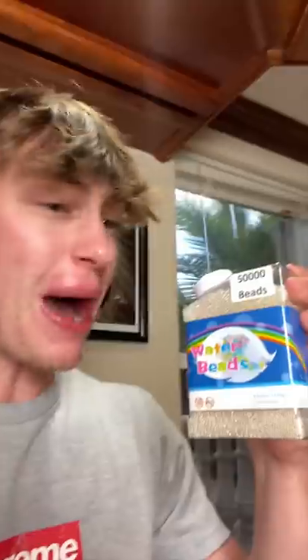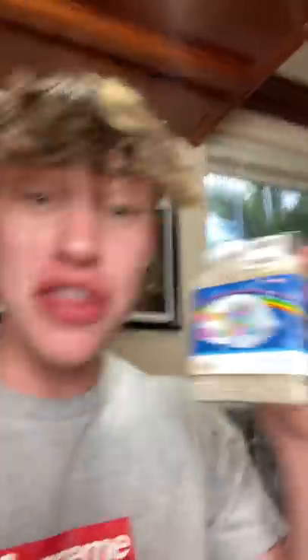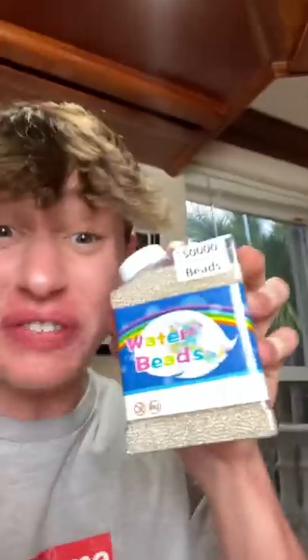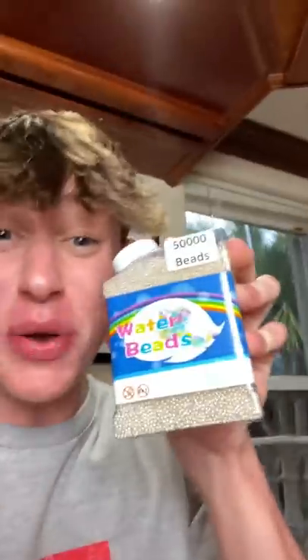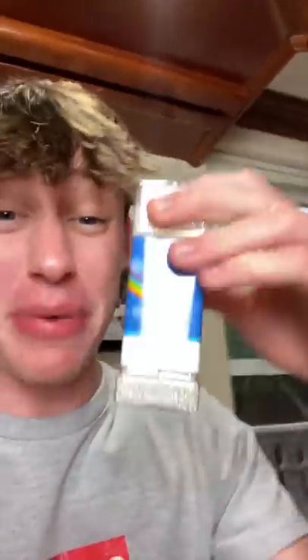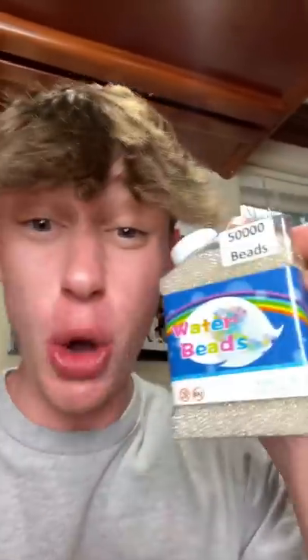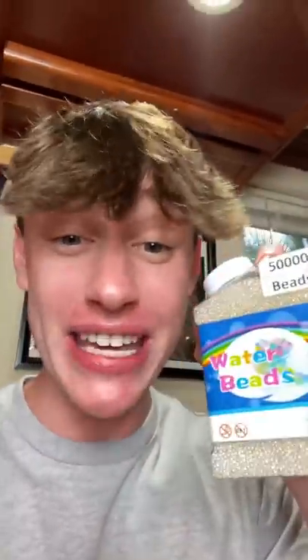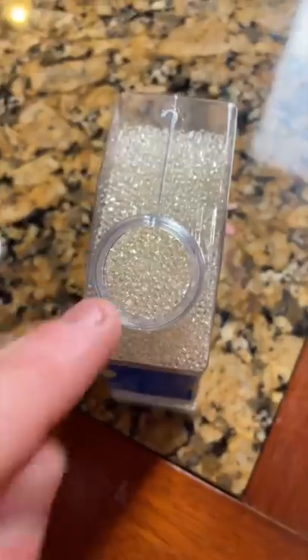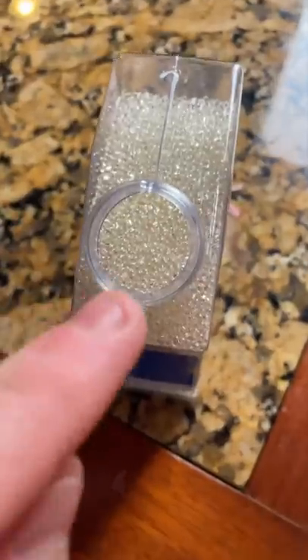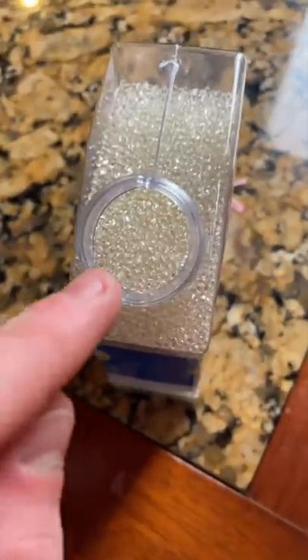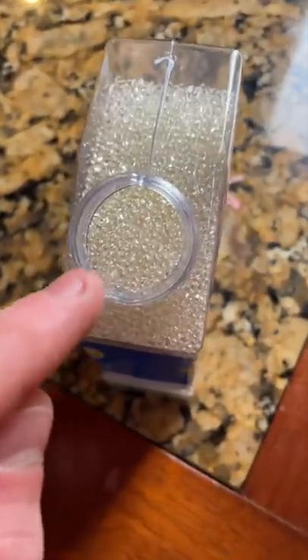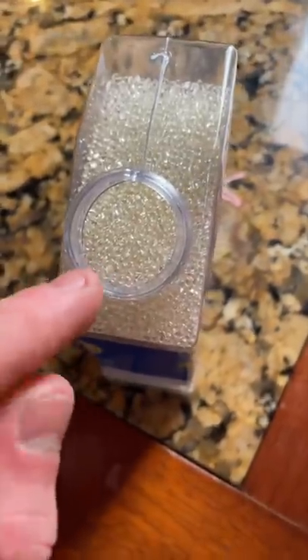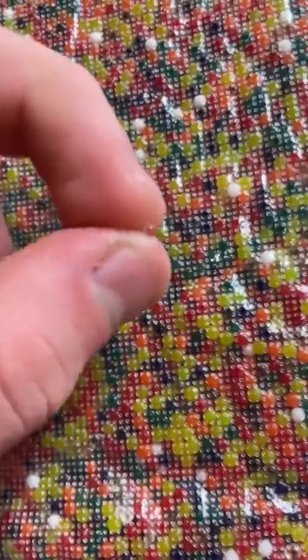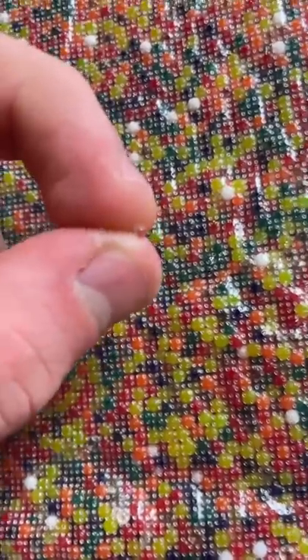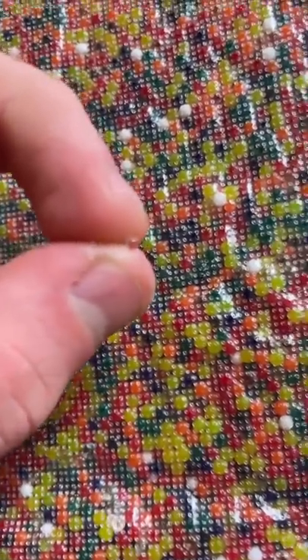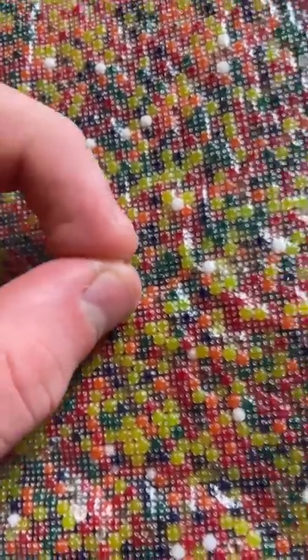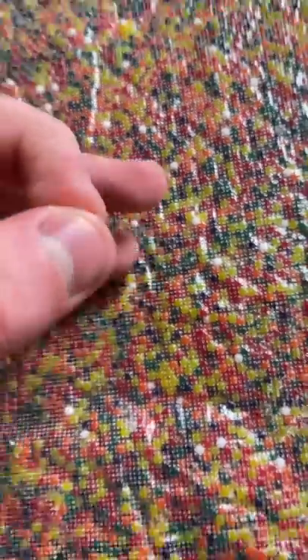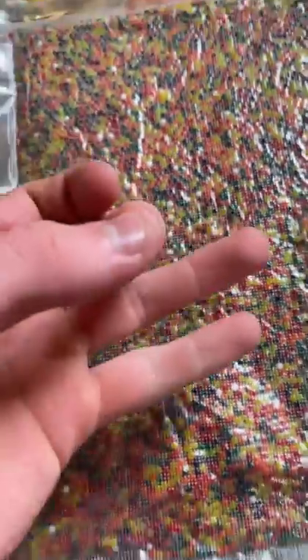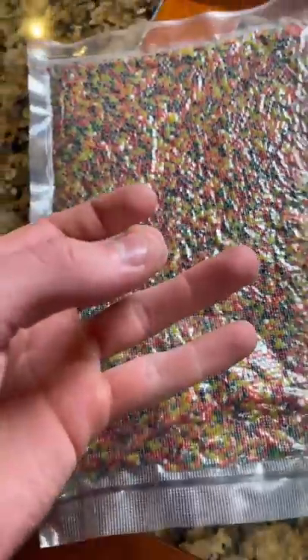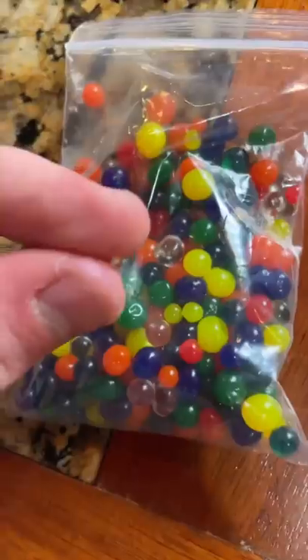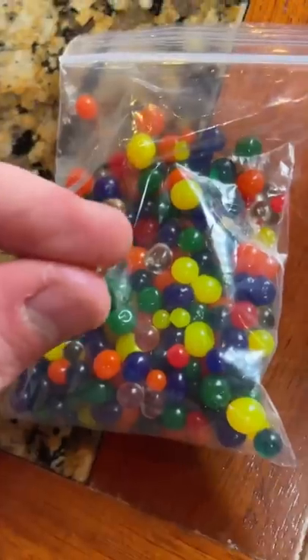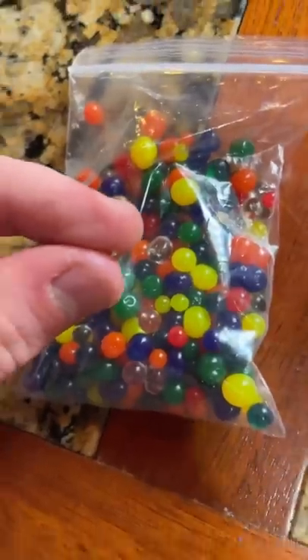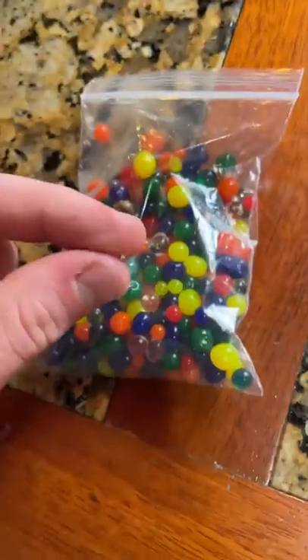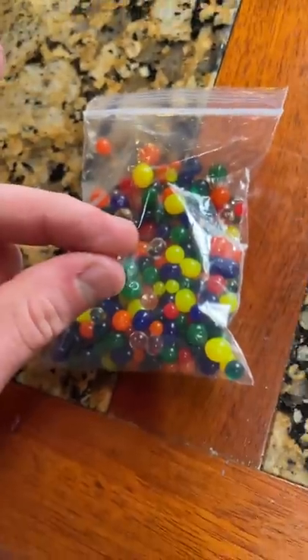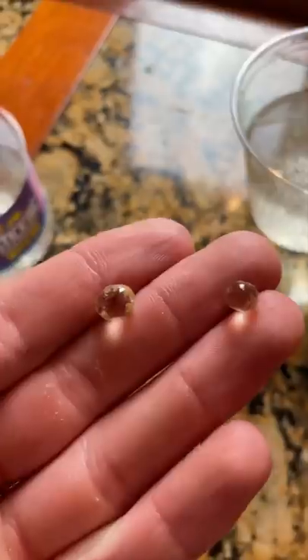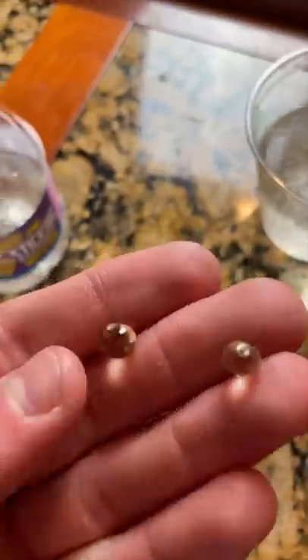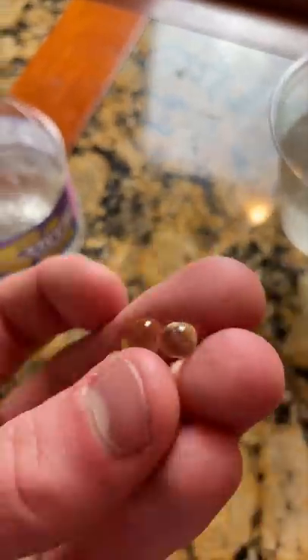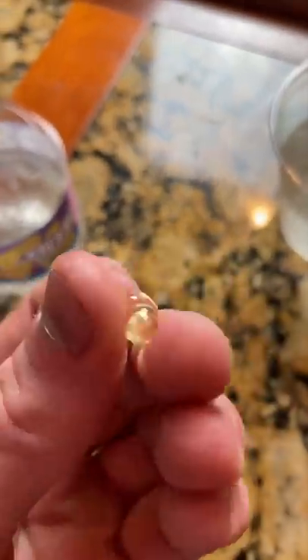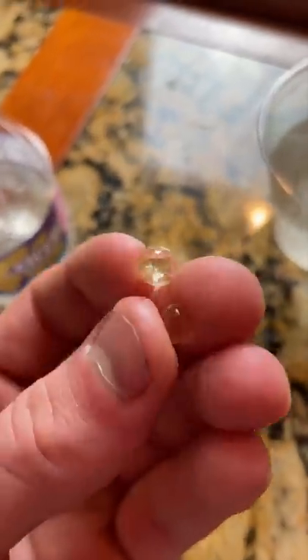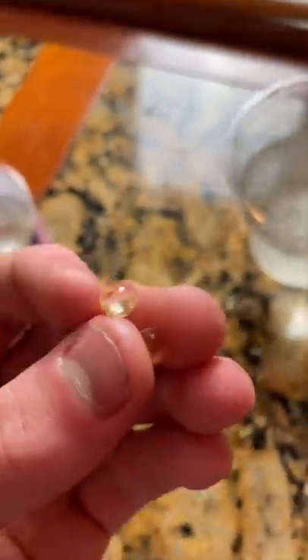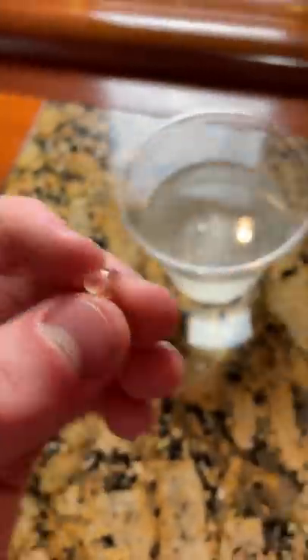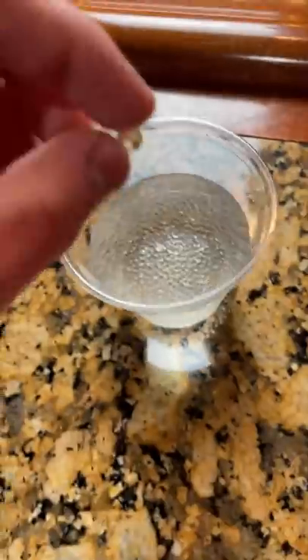By the way, there are 50,000 of them in this little package — they're a lot smaller than normal Orbeez. This is the little tiny clear one next to a bunch of normal Orbeez, and this is it next to some mega Orbeez. There are also clear mega Orbeez, so I want to see if they also disappear in water.